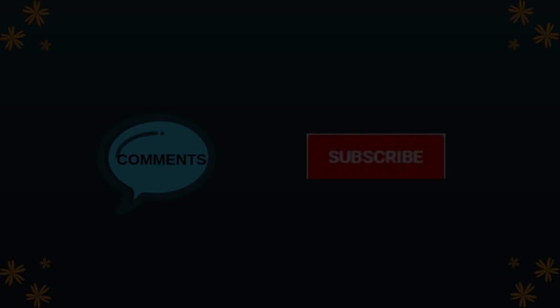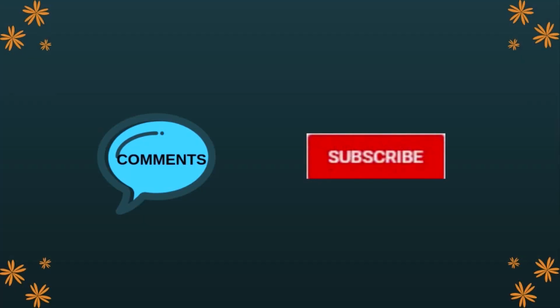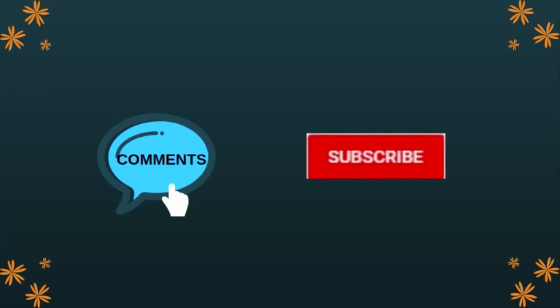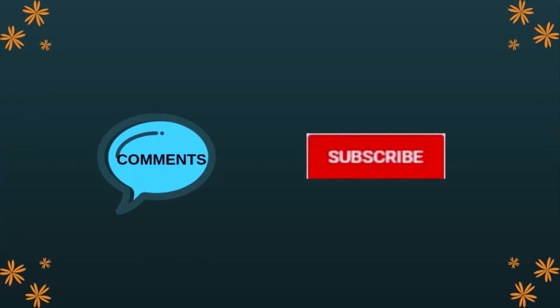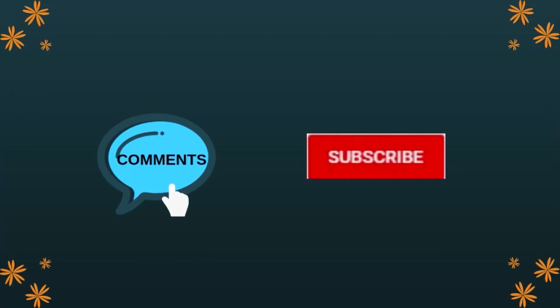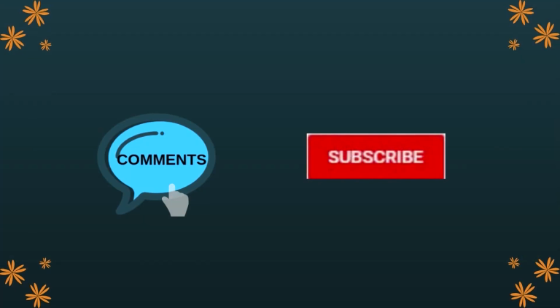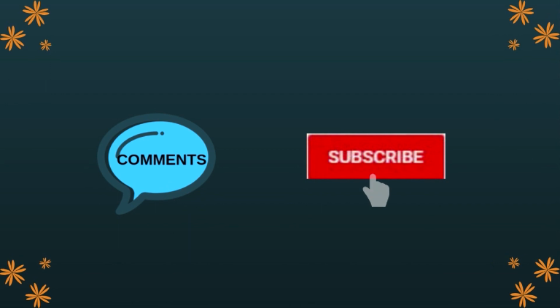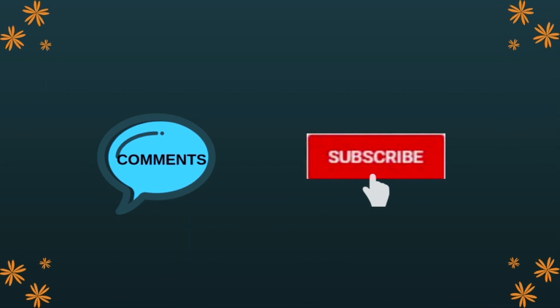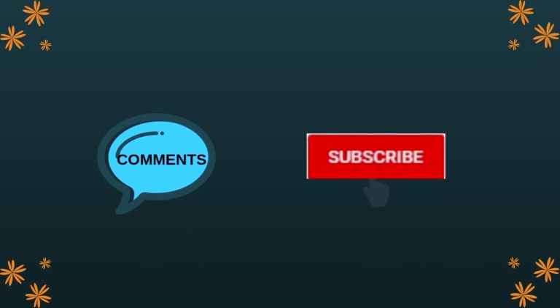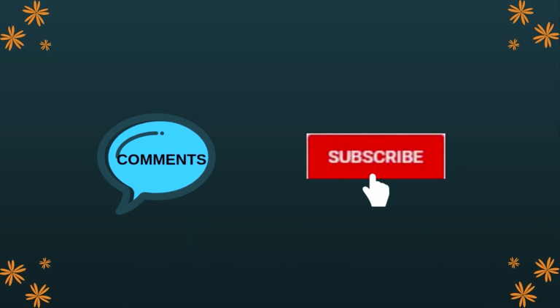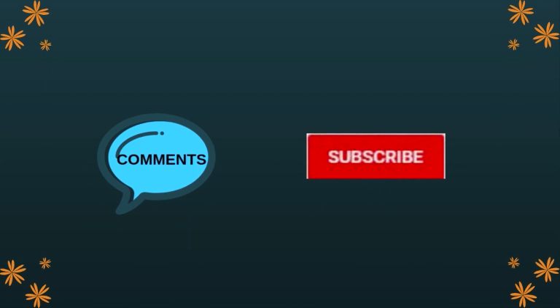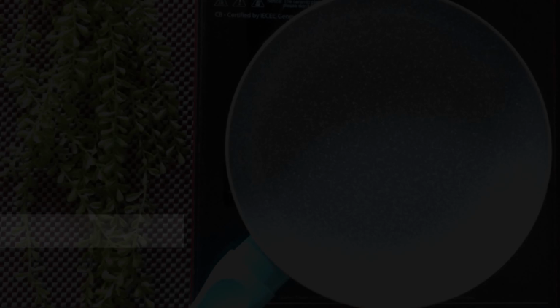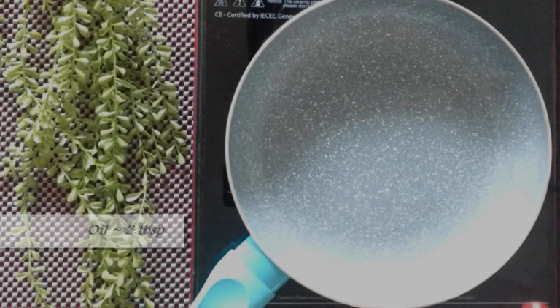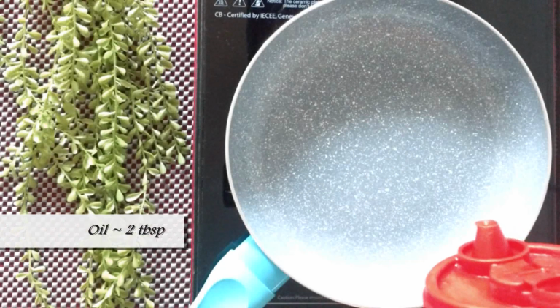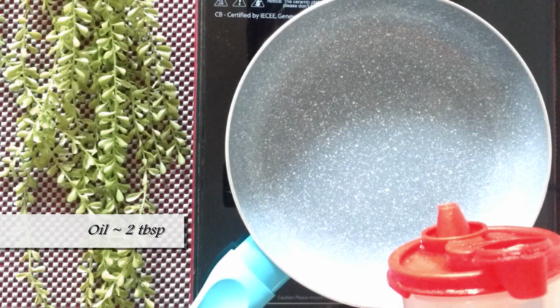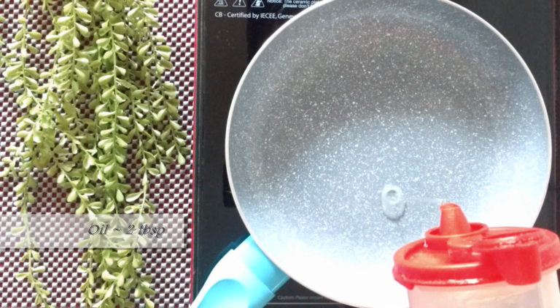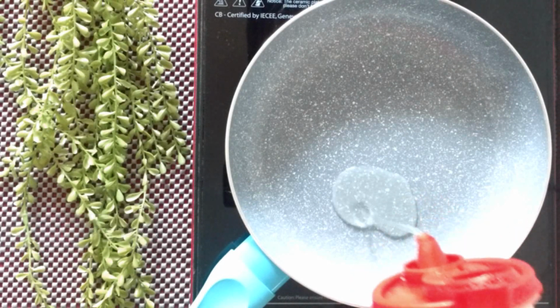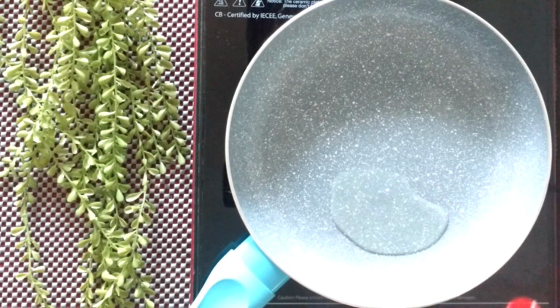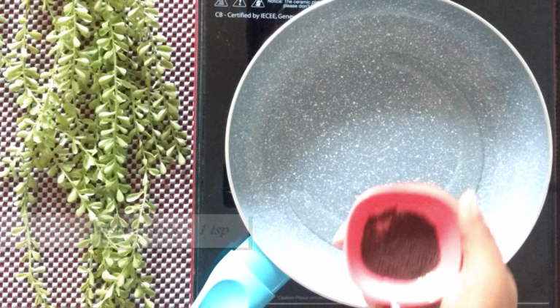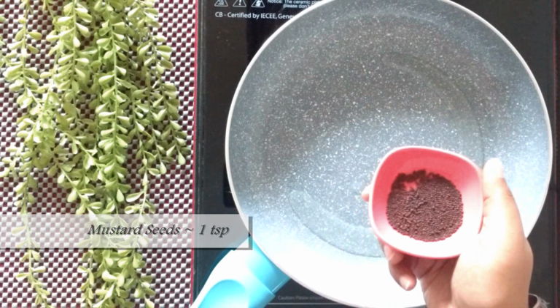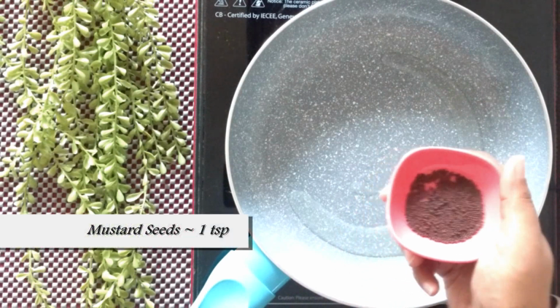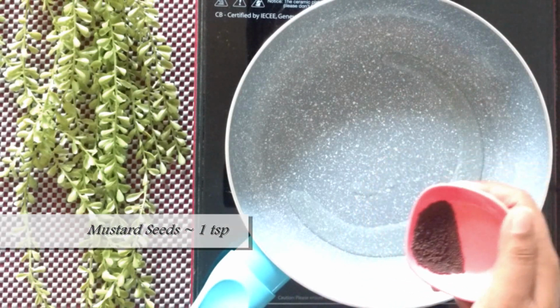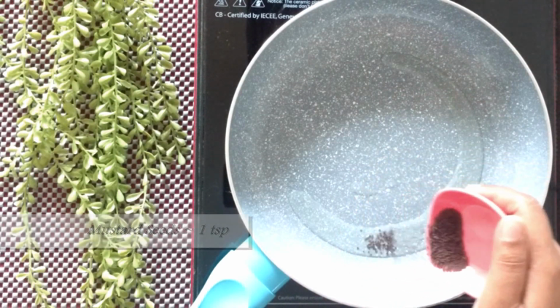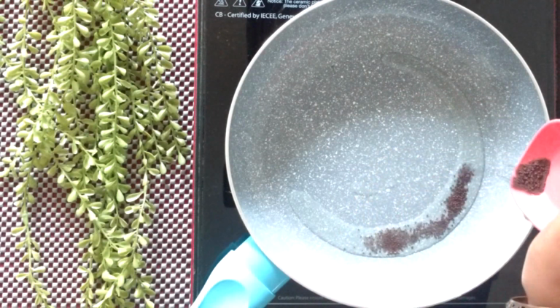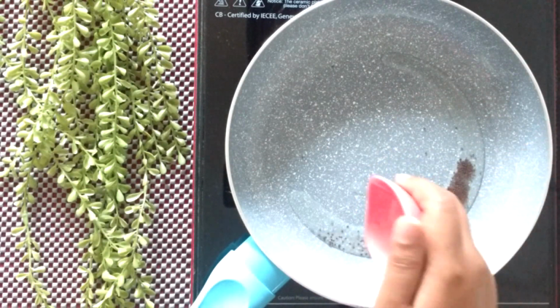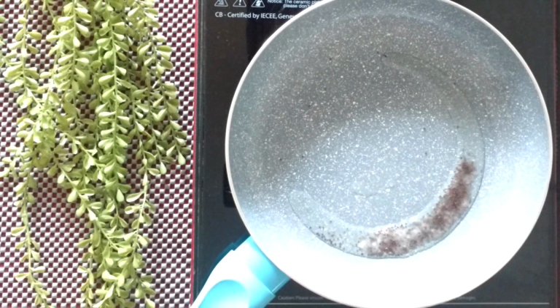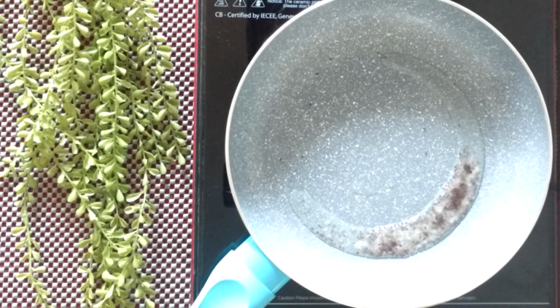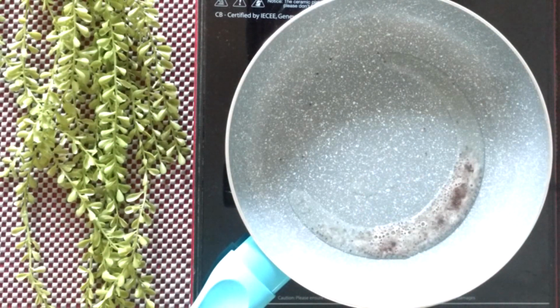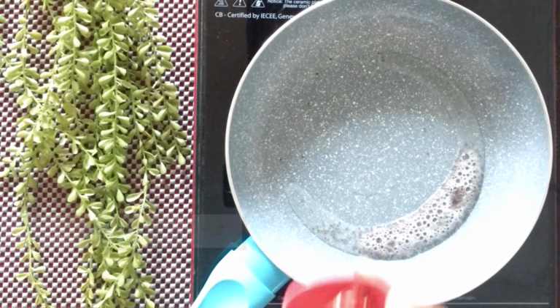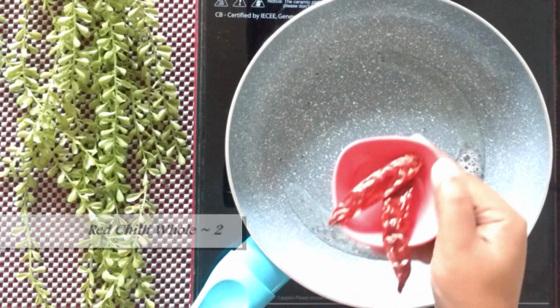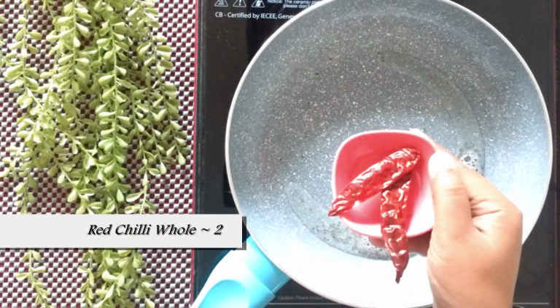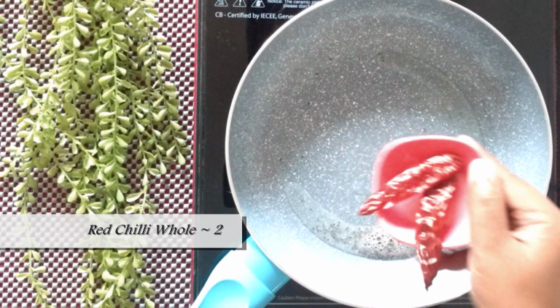Share your comments and subscribe to my channel for more recipes. In a pan take about 2 tablespoons of oil. To it add a teaspoon of mustard seeds. Once the mustard seeds splutter, add 2 red chillies.